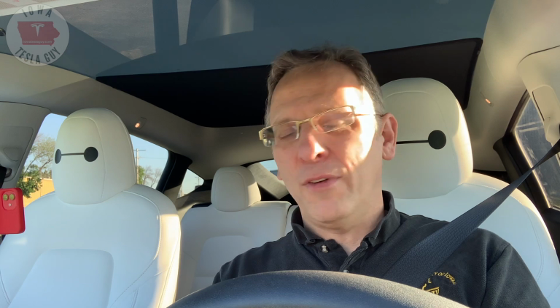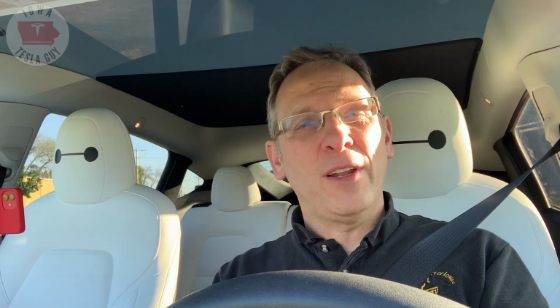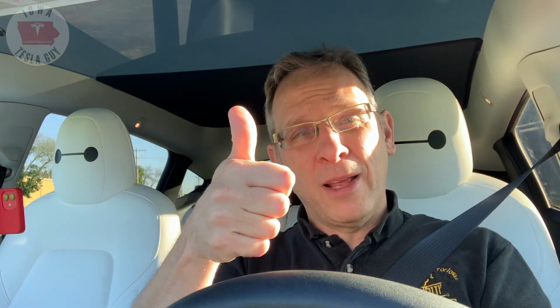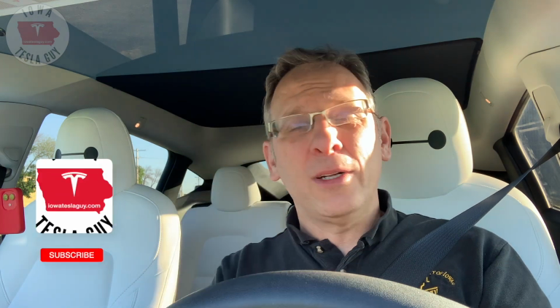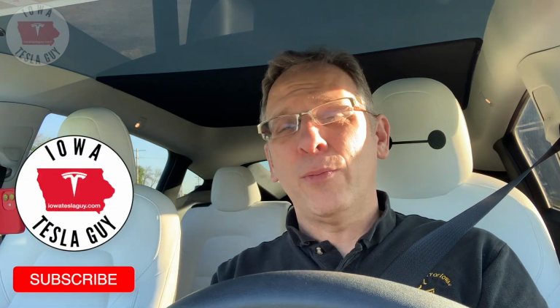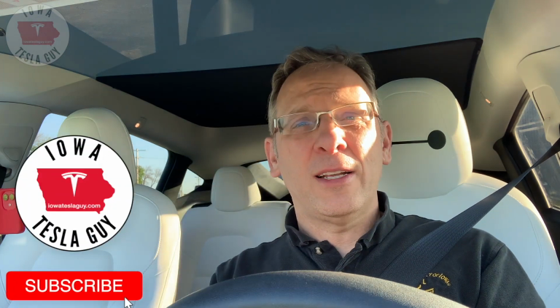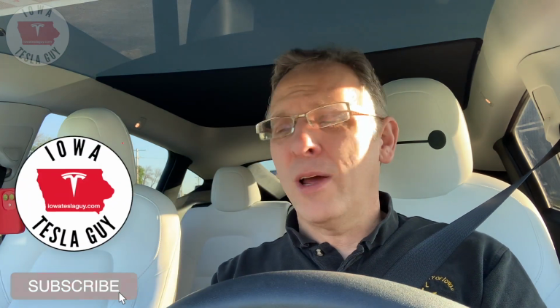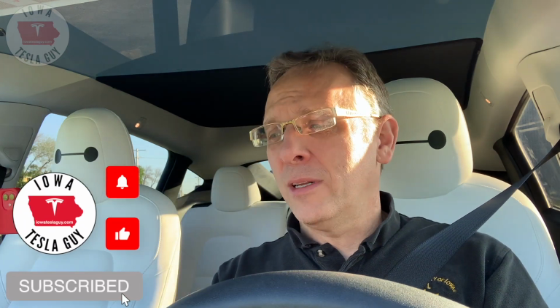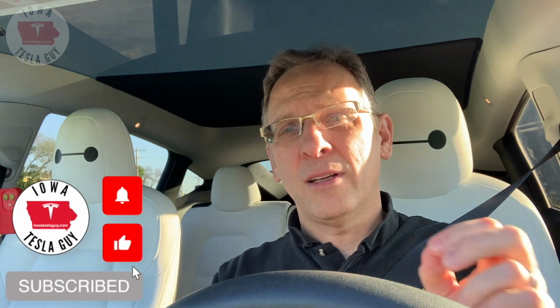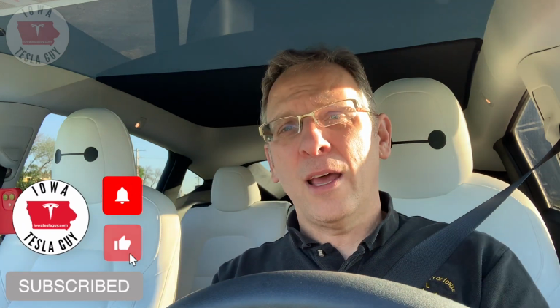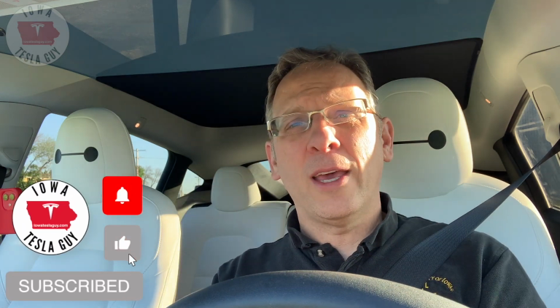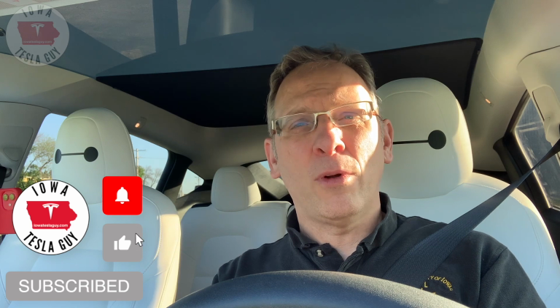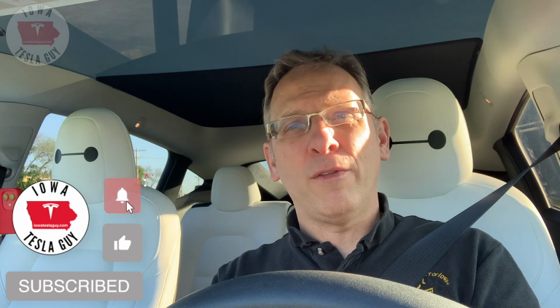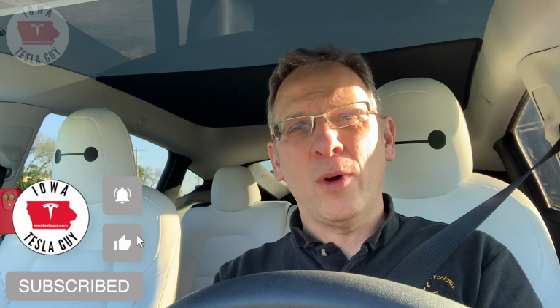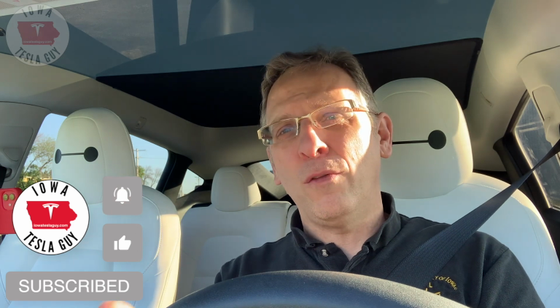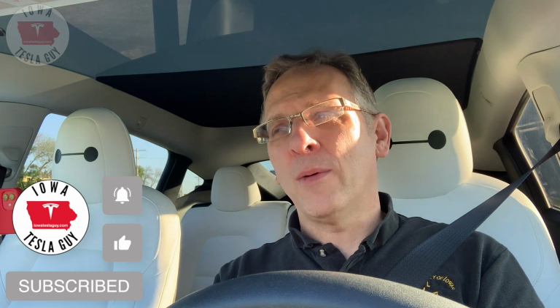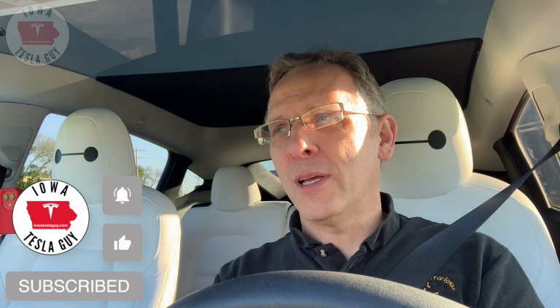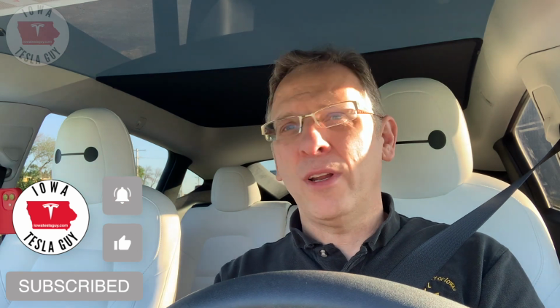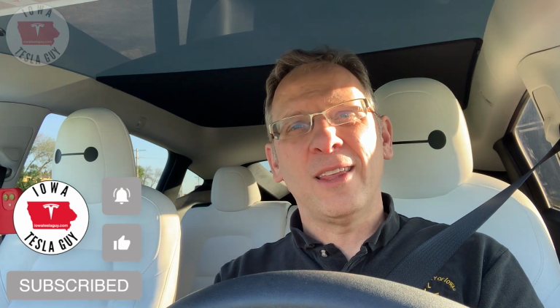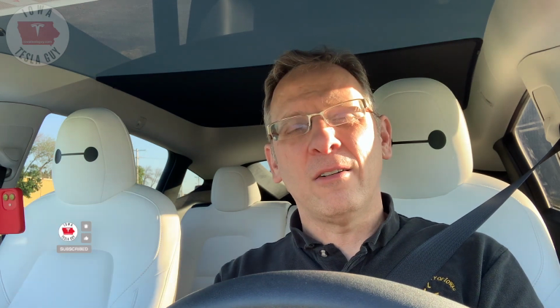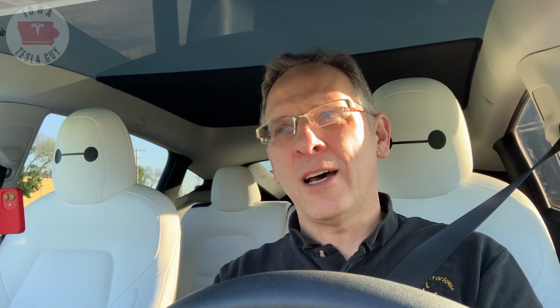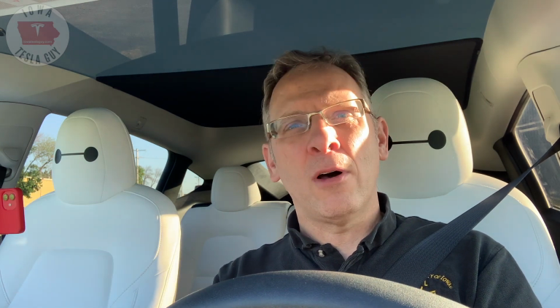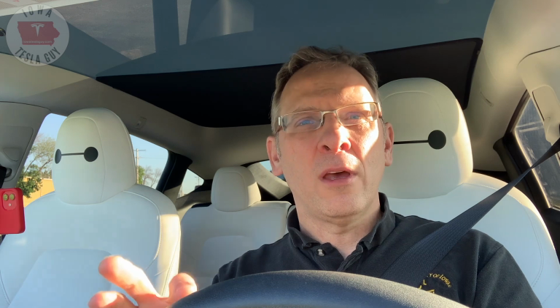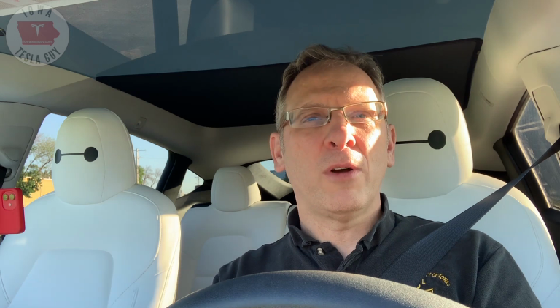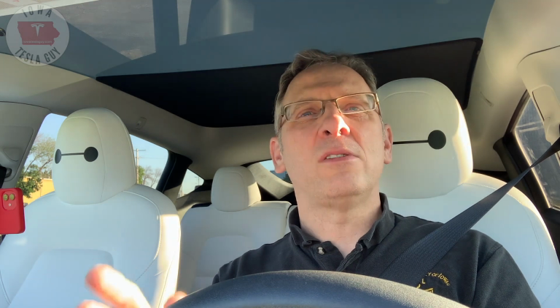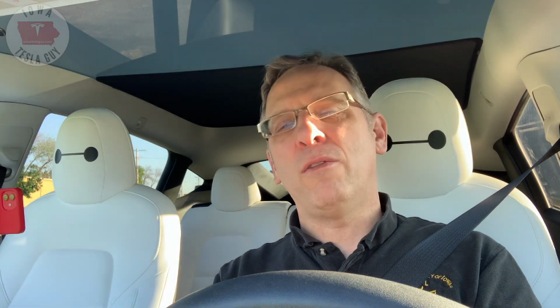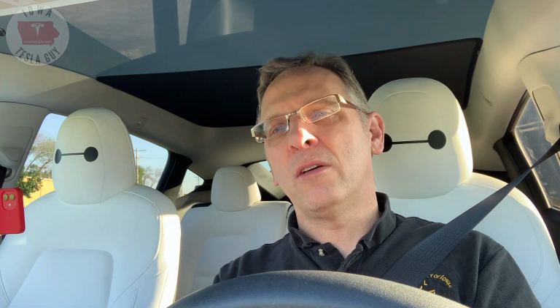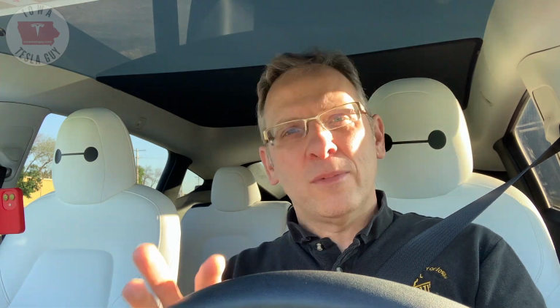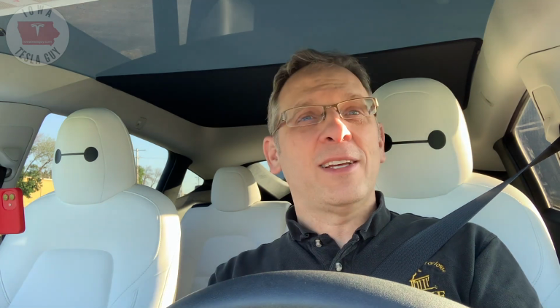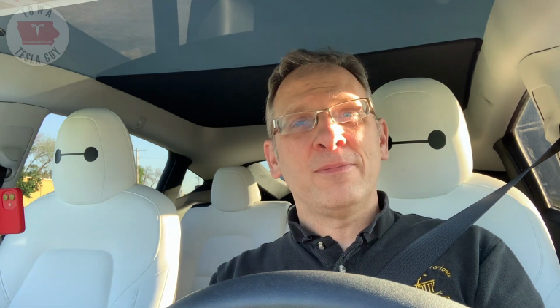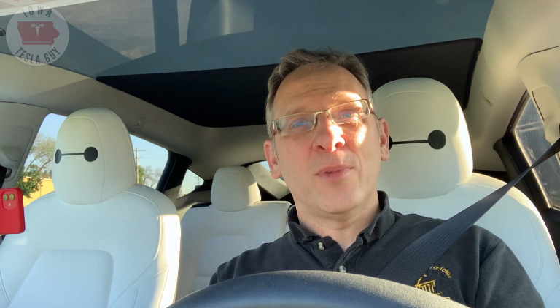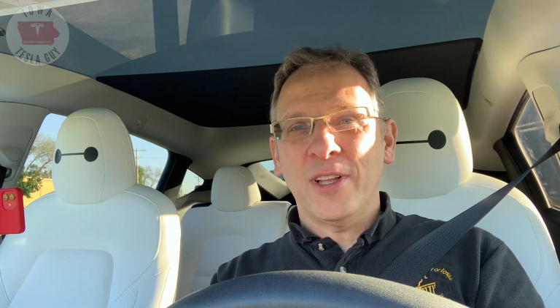If you like the video, hit that like button — even better, hit that subscribe button. Hit that bell icon if you want to be notified when new videos come out, because I put out videos like this all the time along with road trip videos and review videos. So until the next time, we'll catch you later.